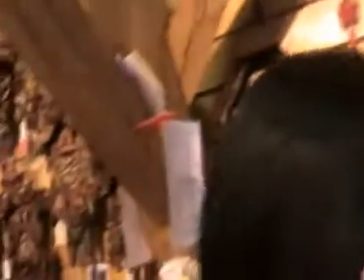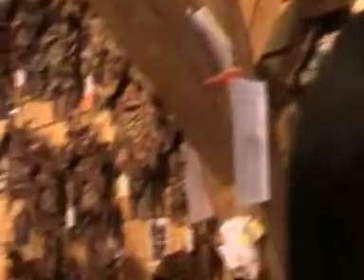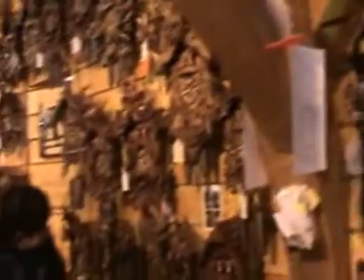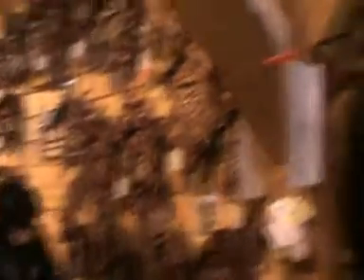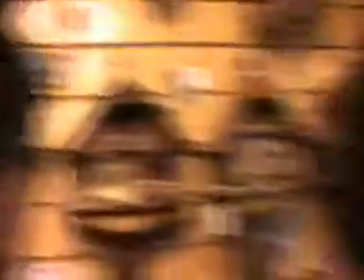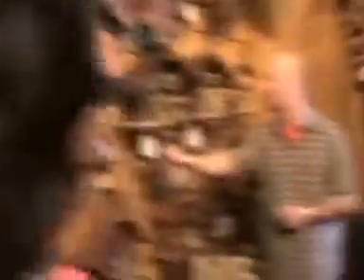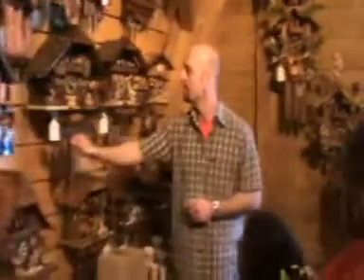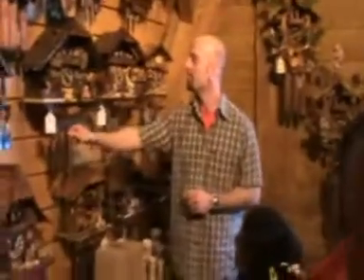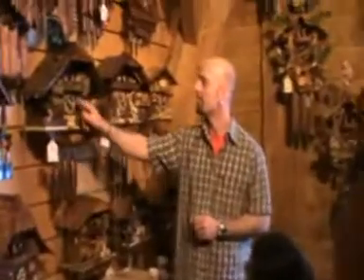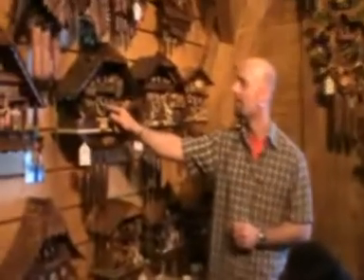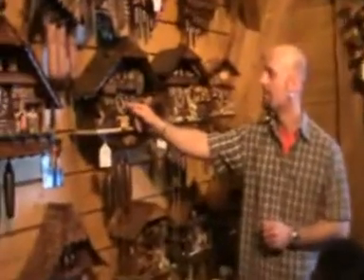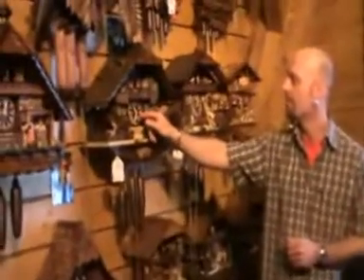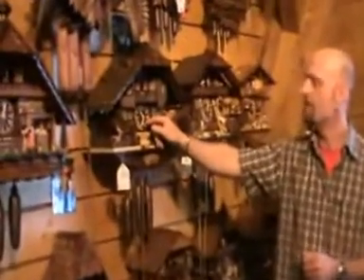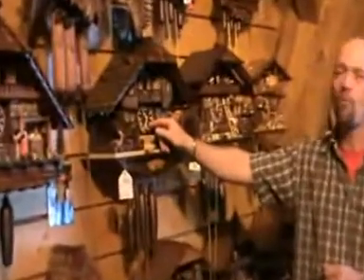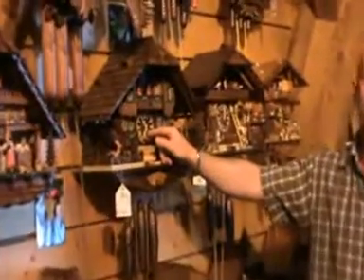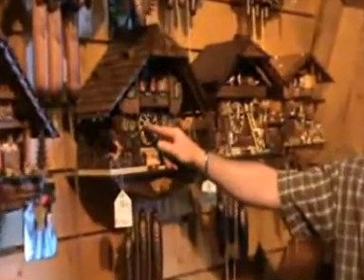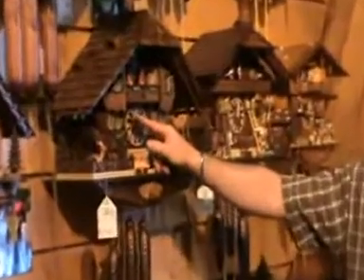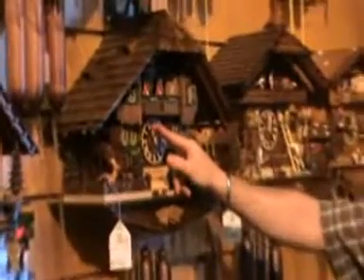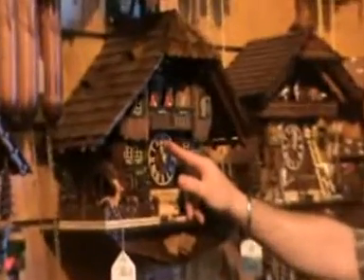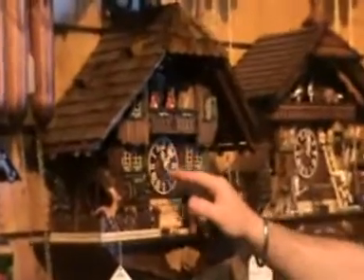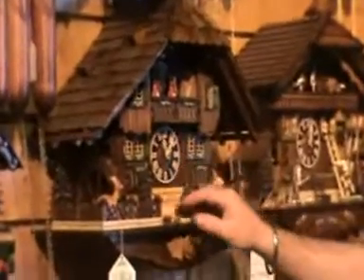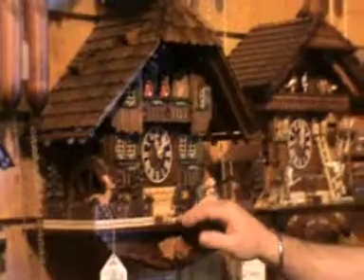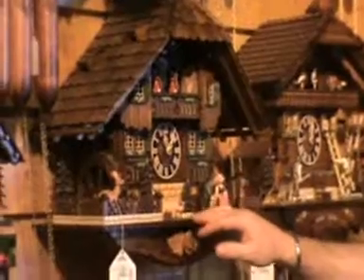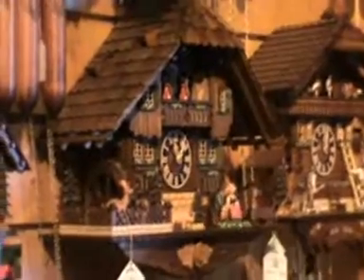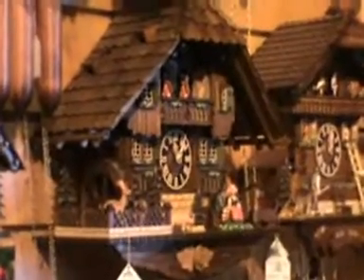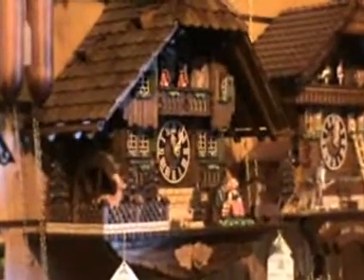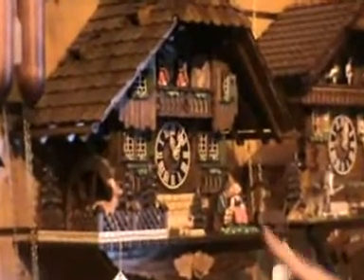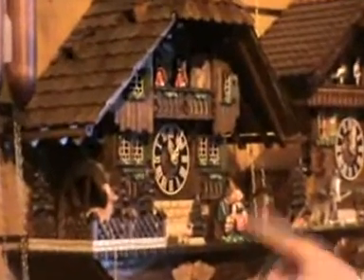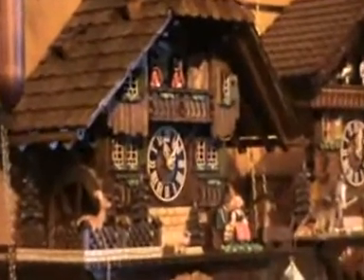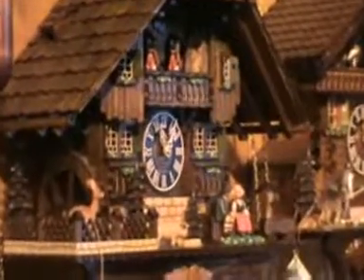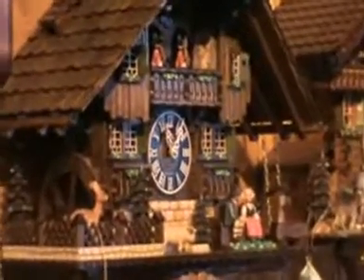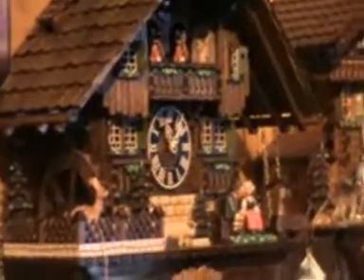Finally, we have this one here. This is a romantic clock, known as the honeymoon clock. And we have on the bench here, of course, a happy couple.